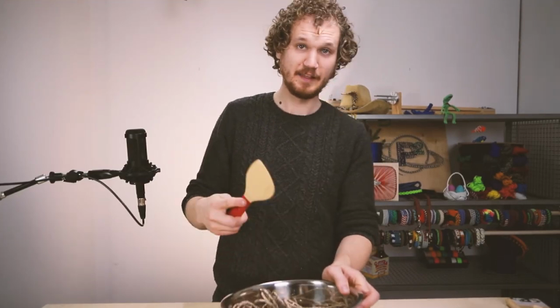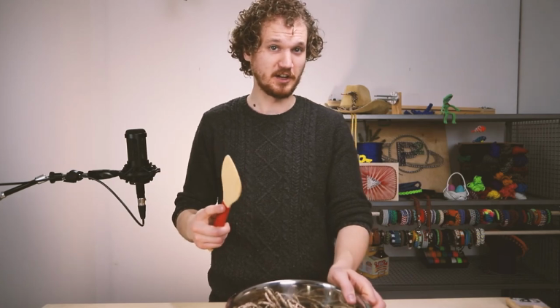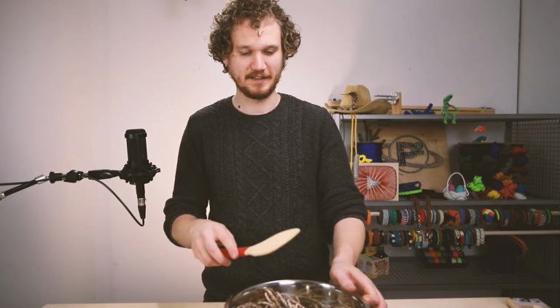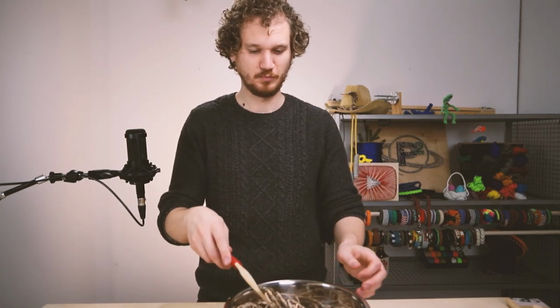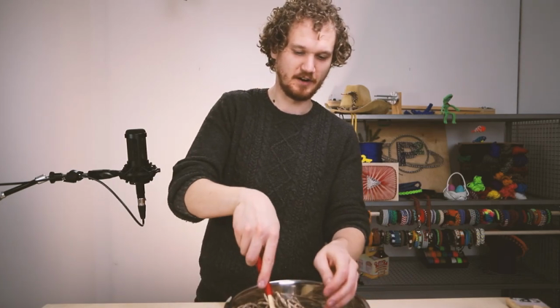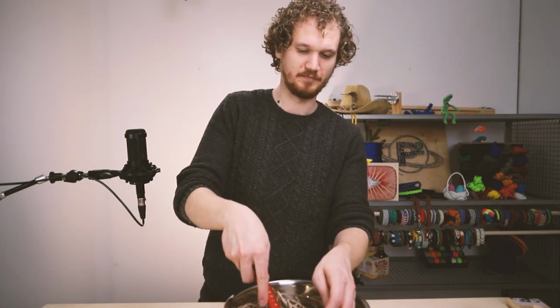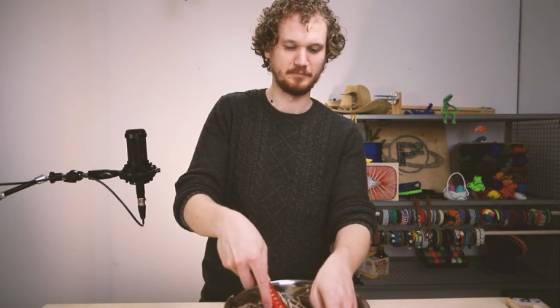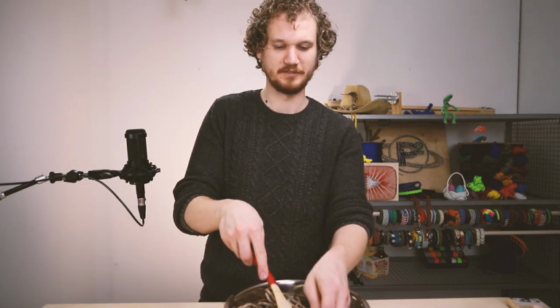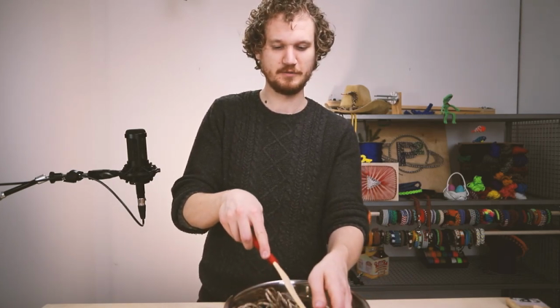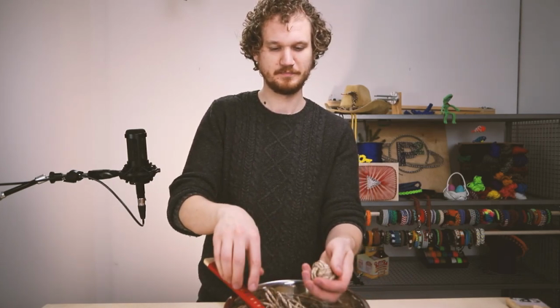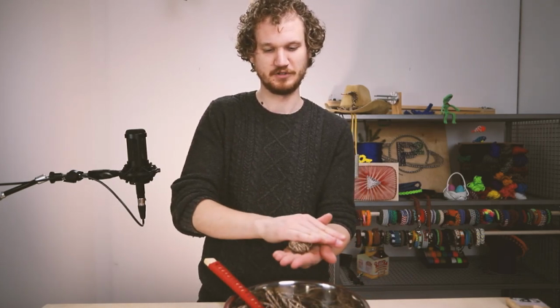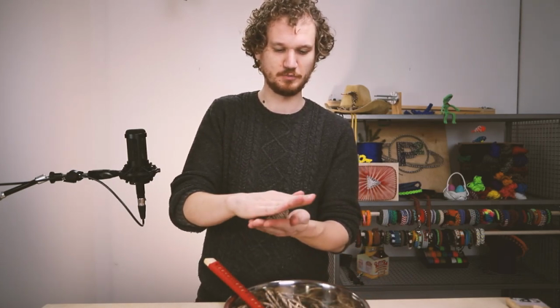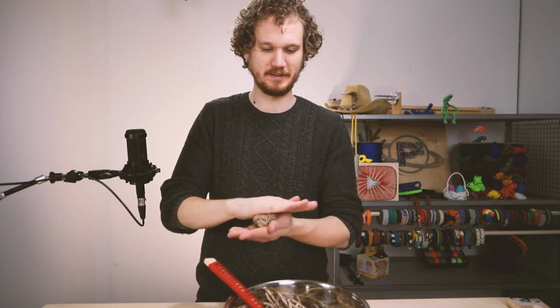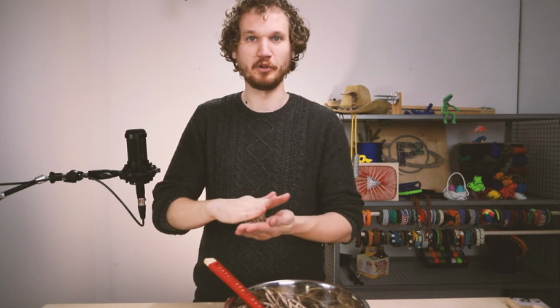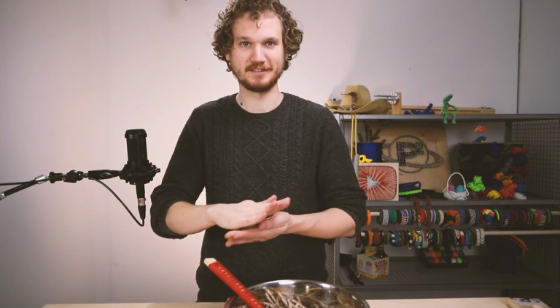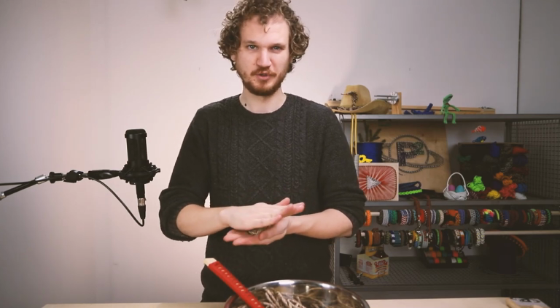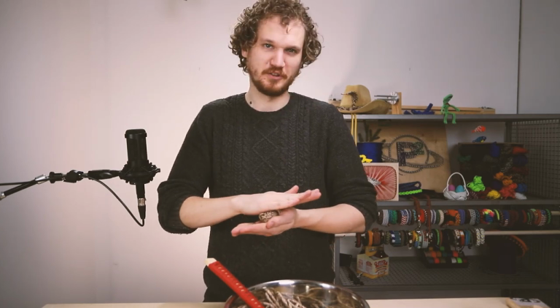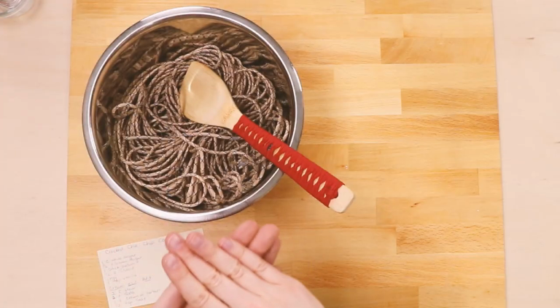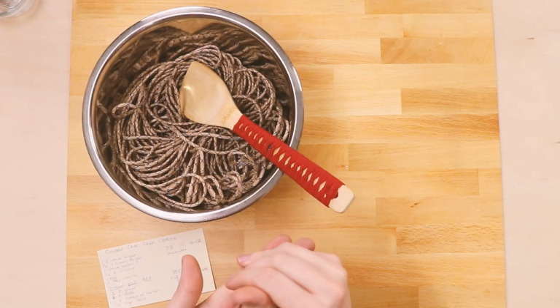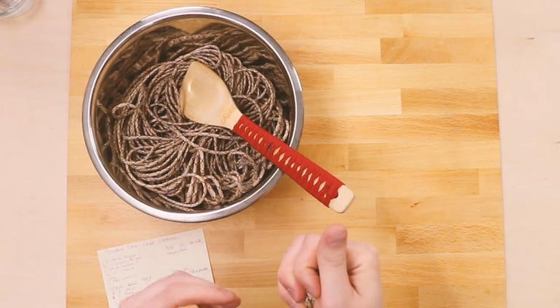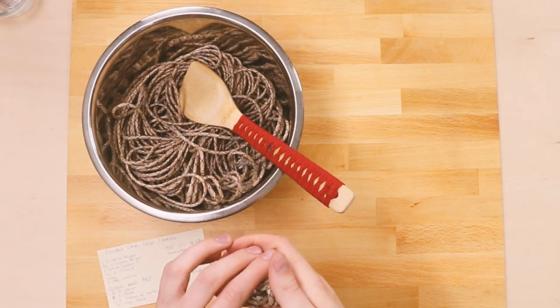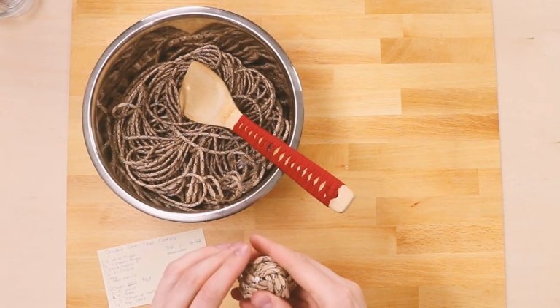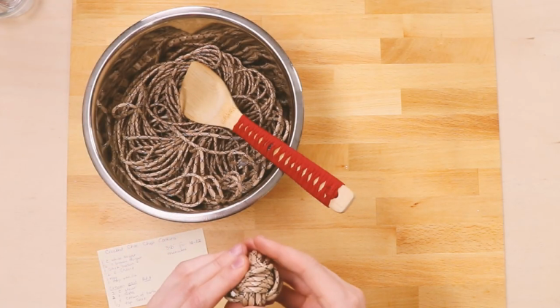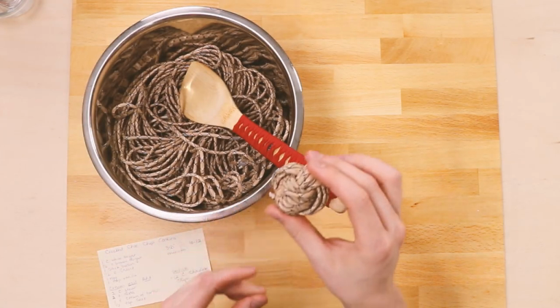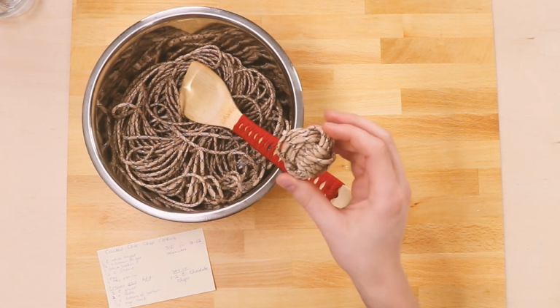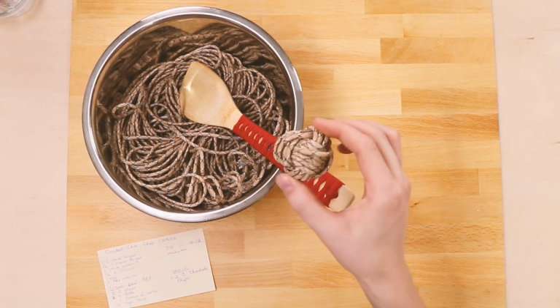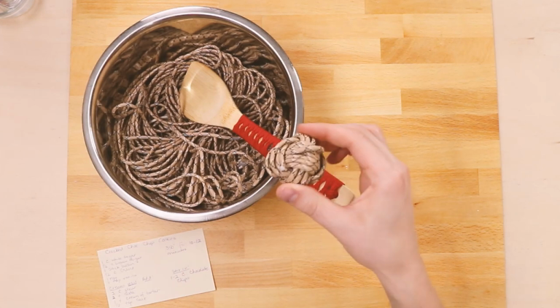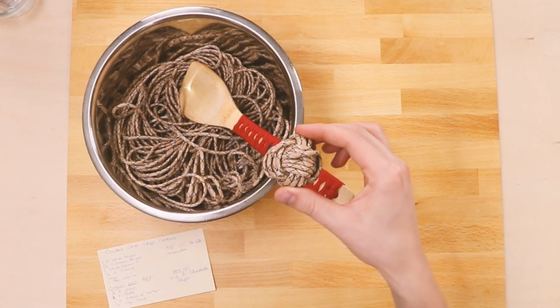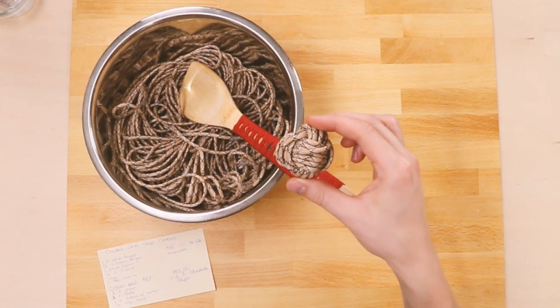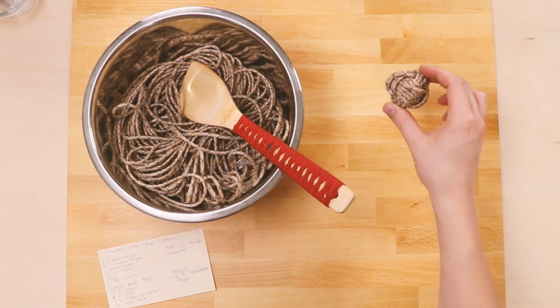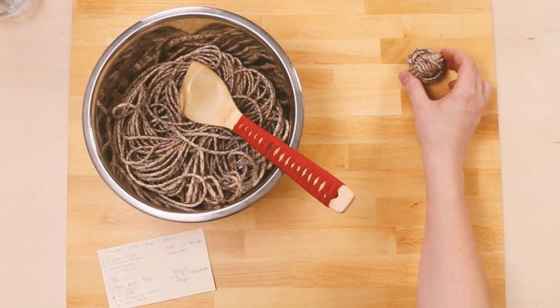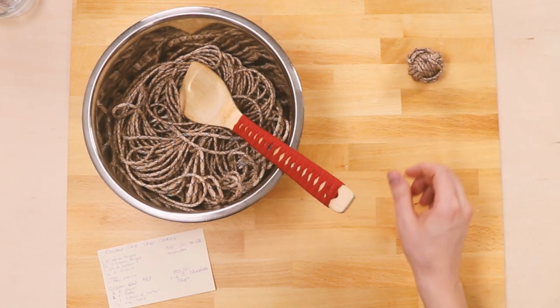Once that's all mixed together, we can make our little balls of cookie dough. Just scoop up a little bit and roll it in your hands. You can use one of those scoops if you want, but I generally just use my hands, until you have a ball about that big. Then we'll lay those out on a cookie sheet.